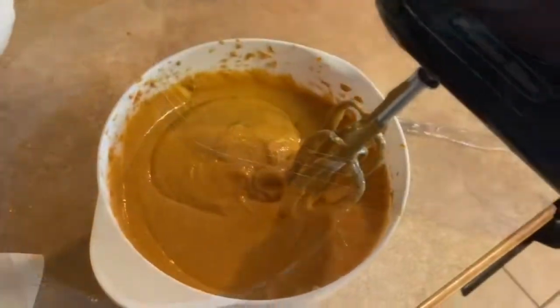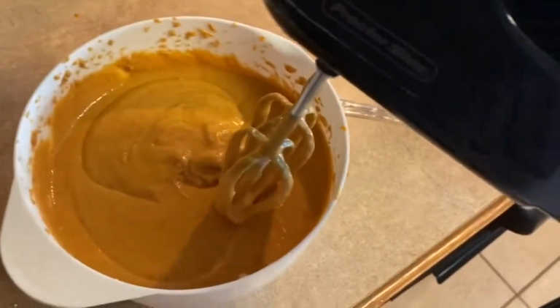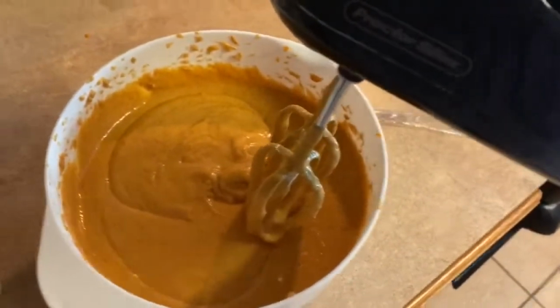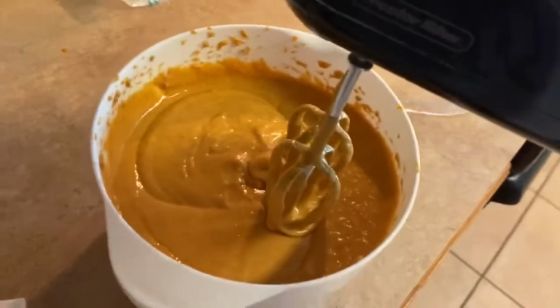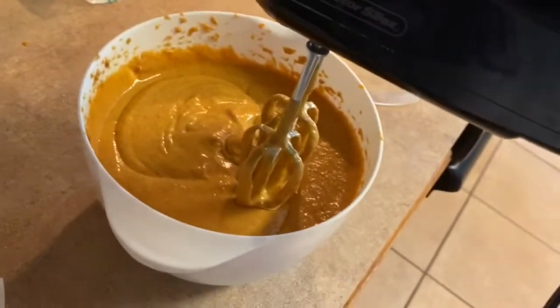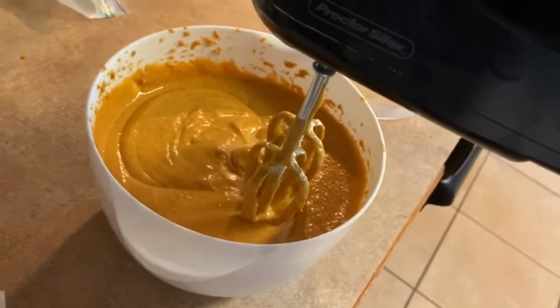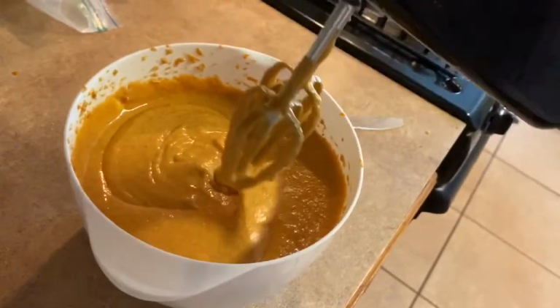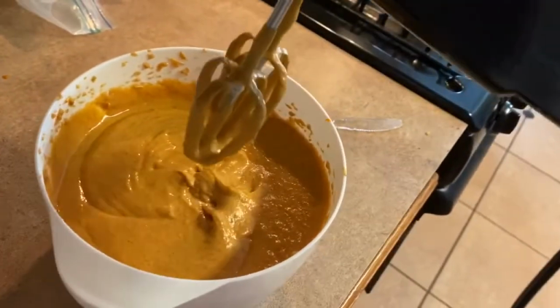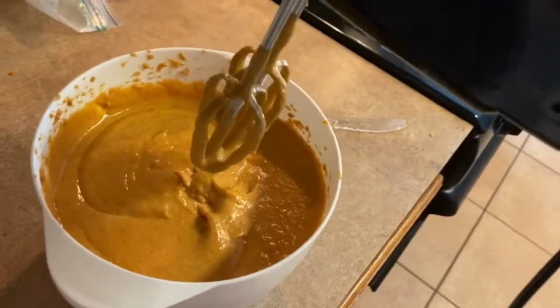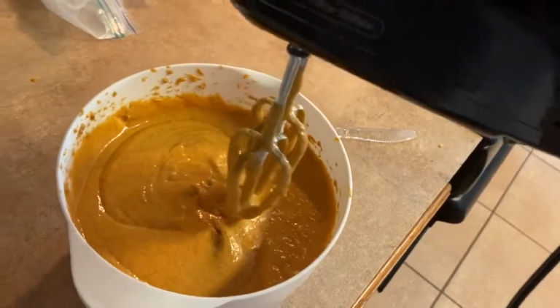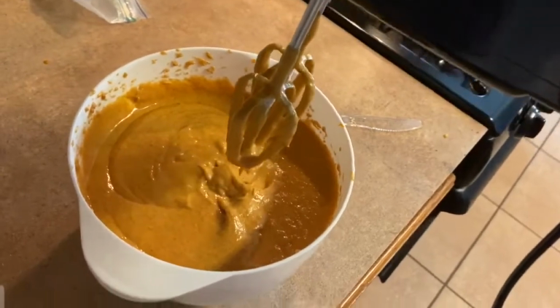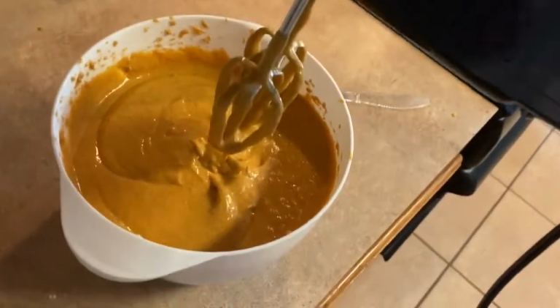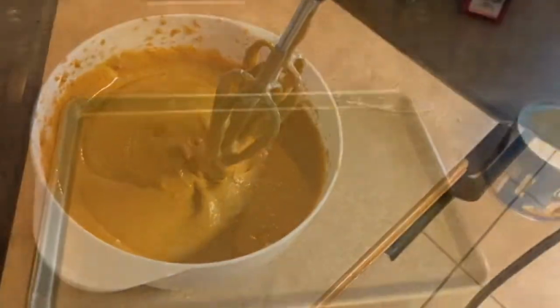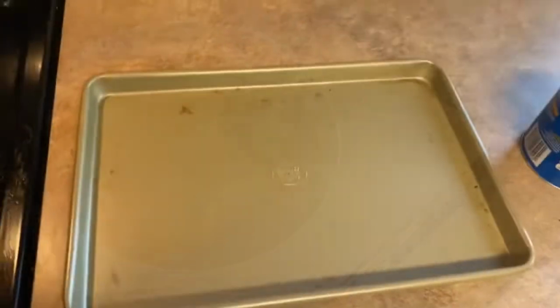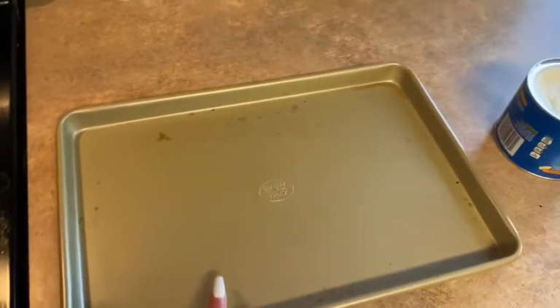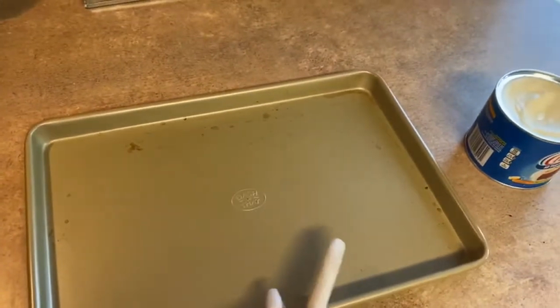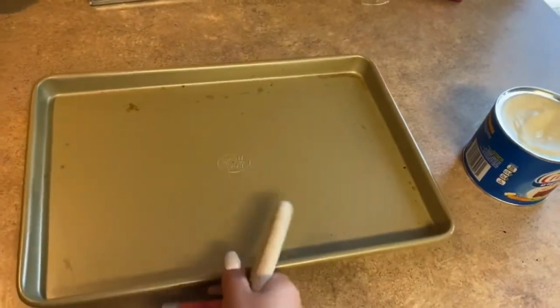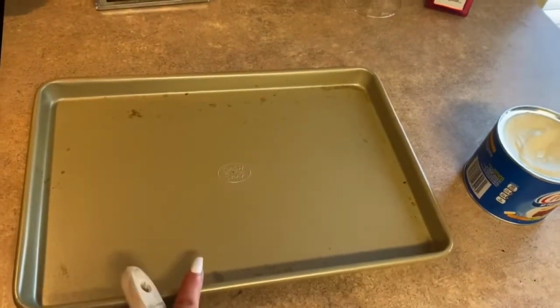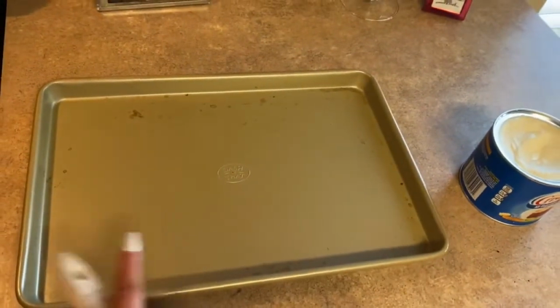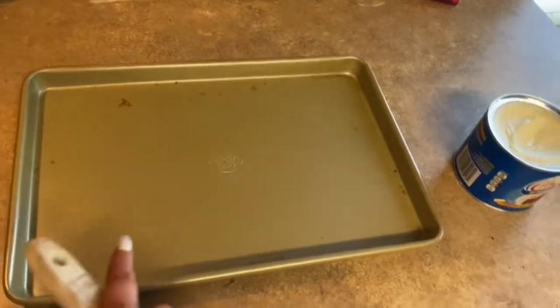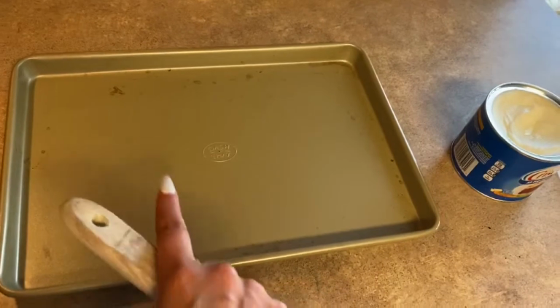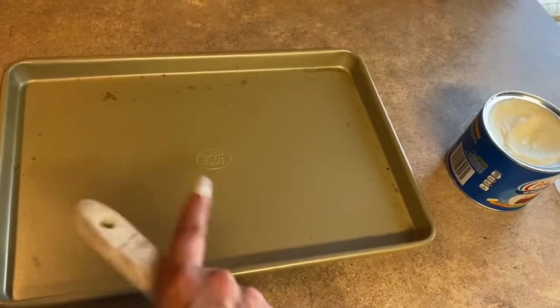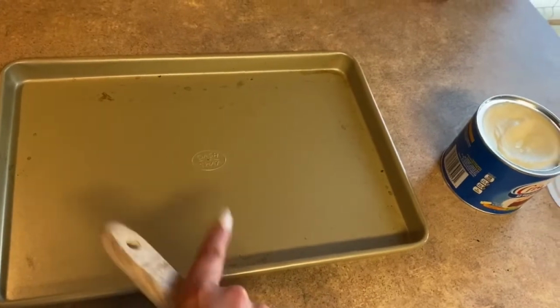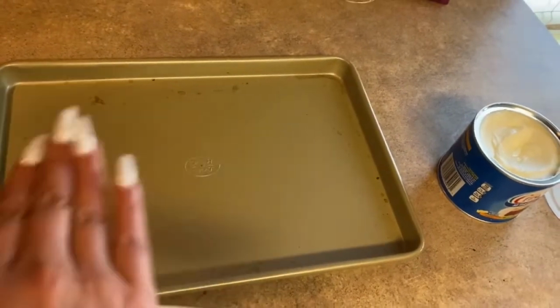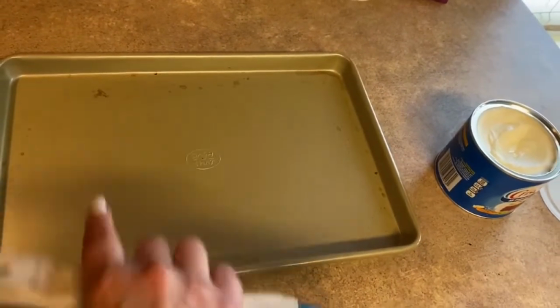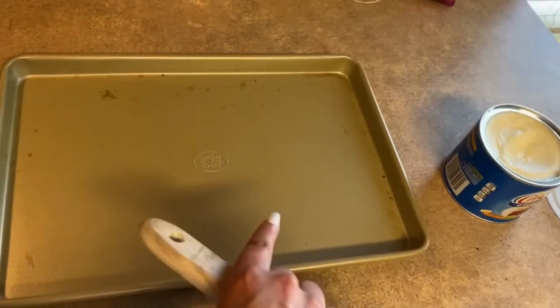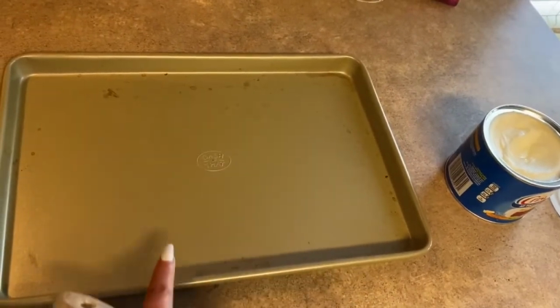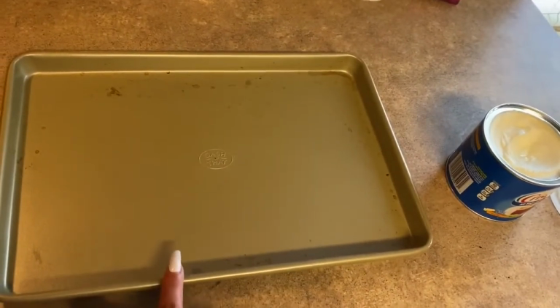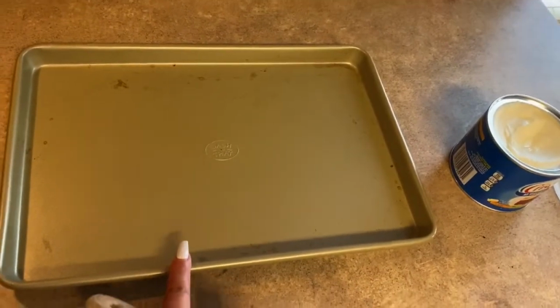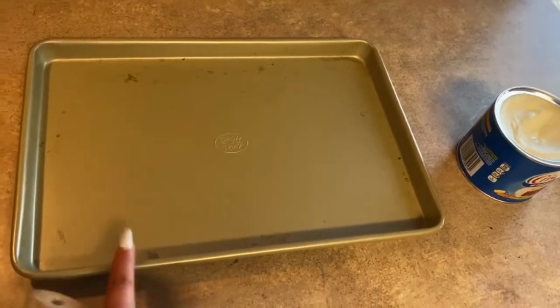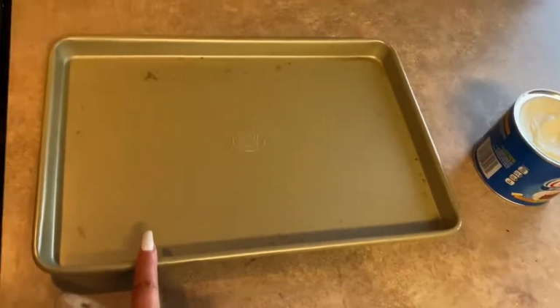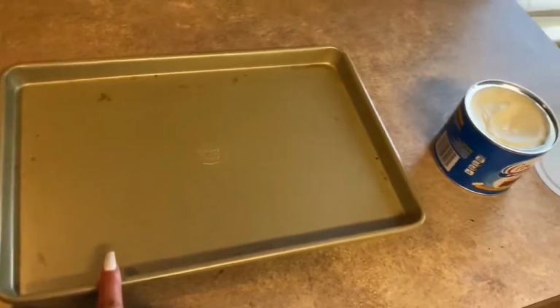Everything is all mixed up and ready to go, so now we're just going to spread it into the pan. This pan is a 15-inch by 10-inch by 1-inch and we're going to grease it with shortening and then lay the mix down.